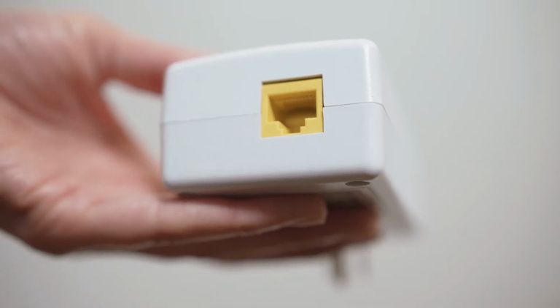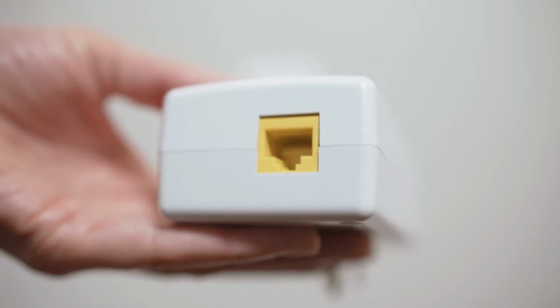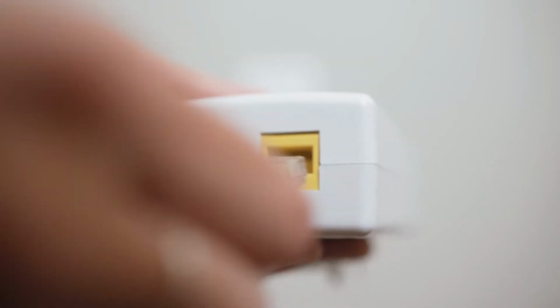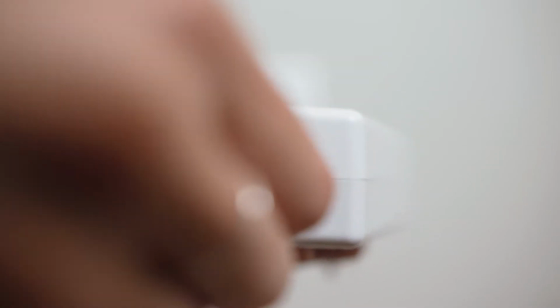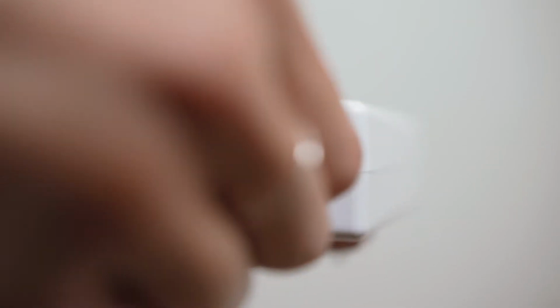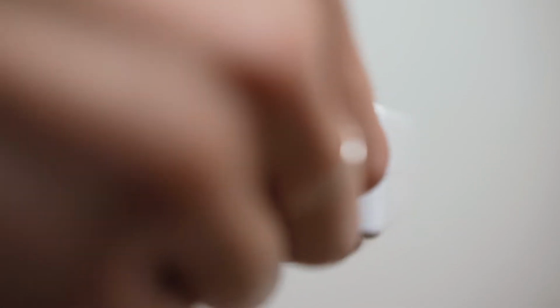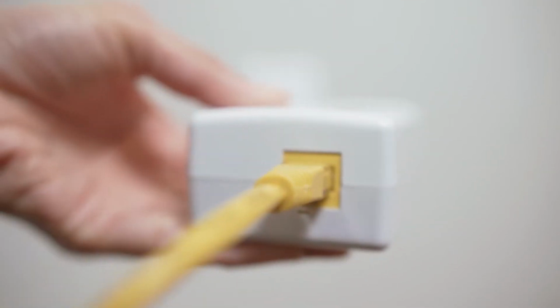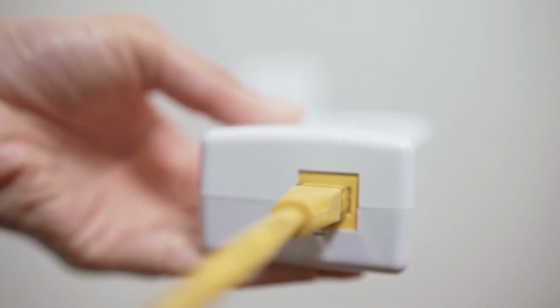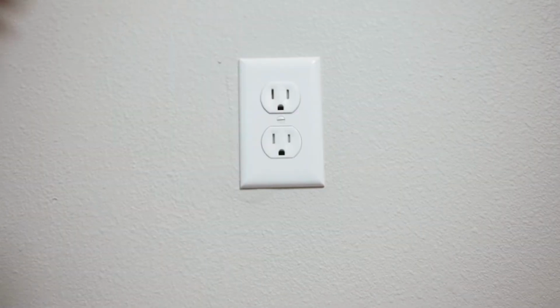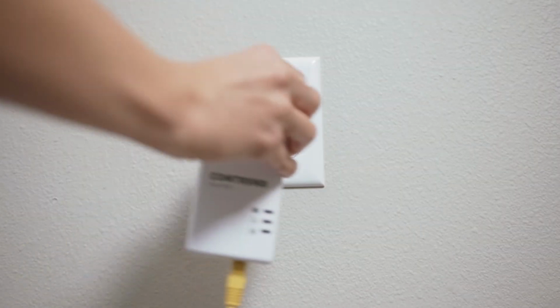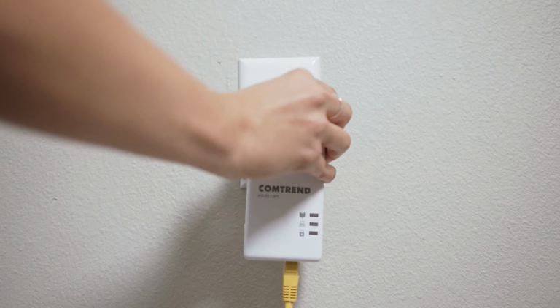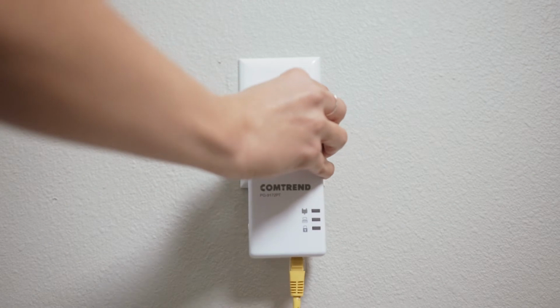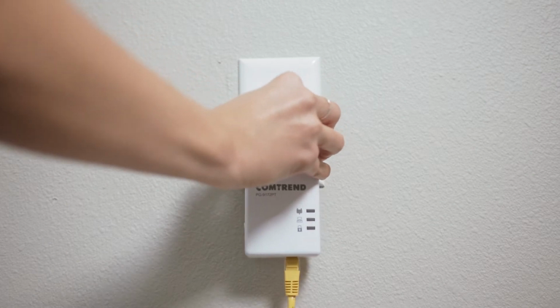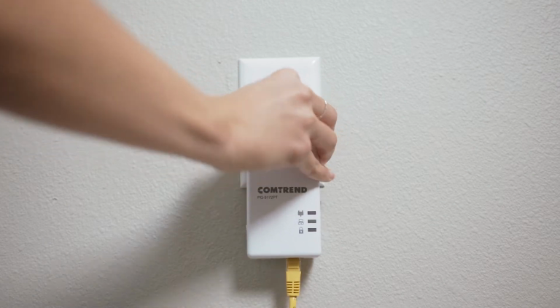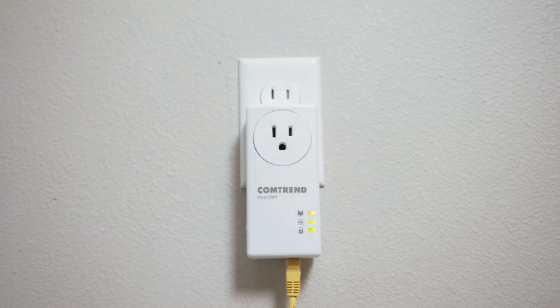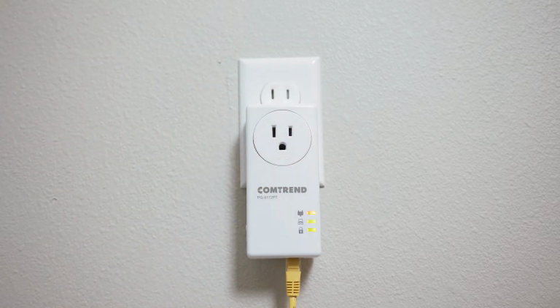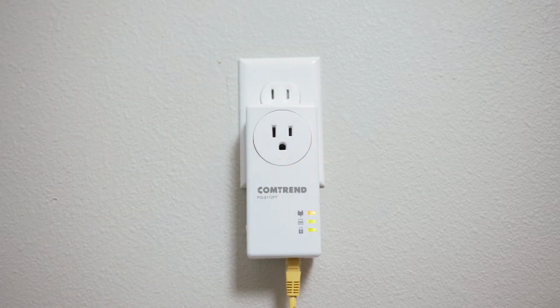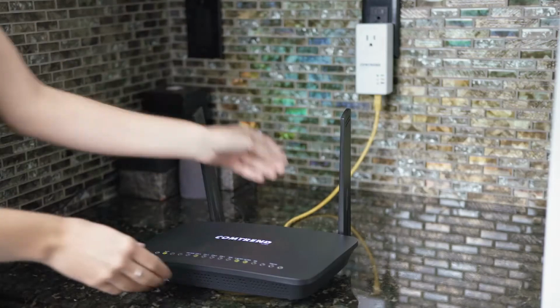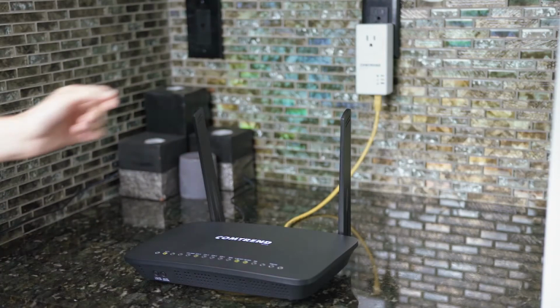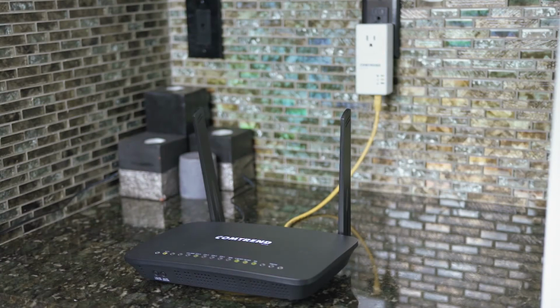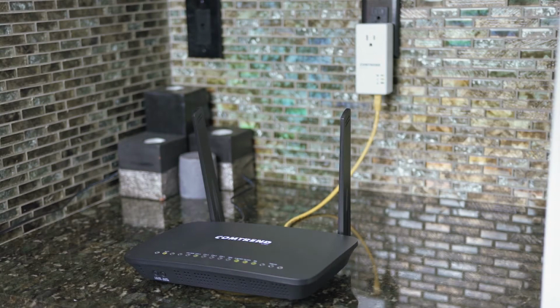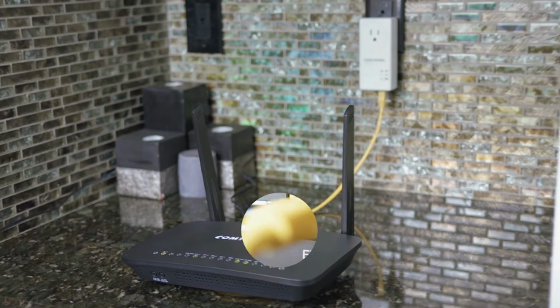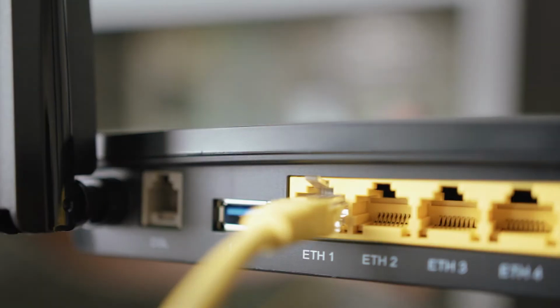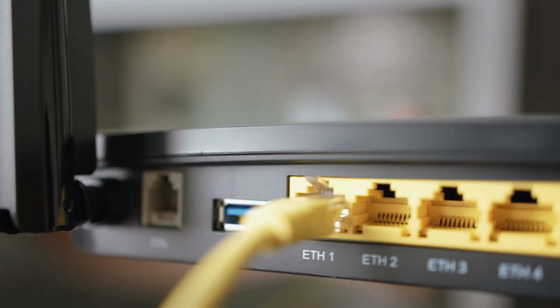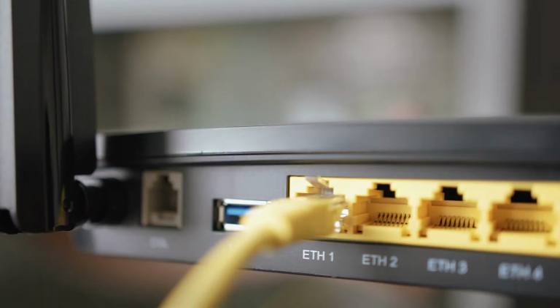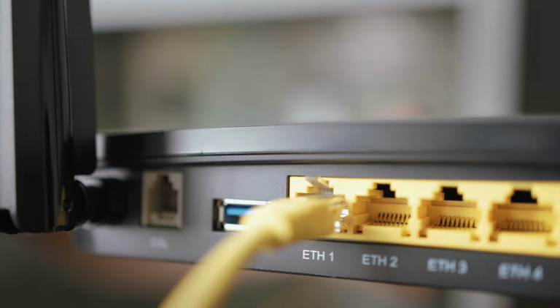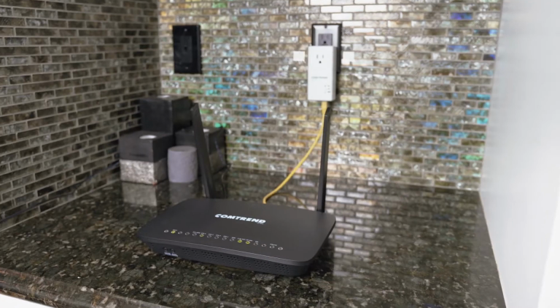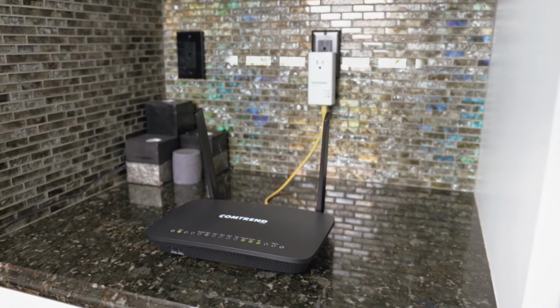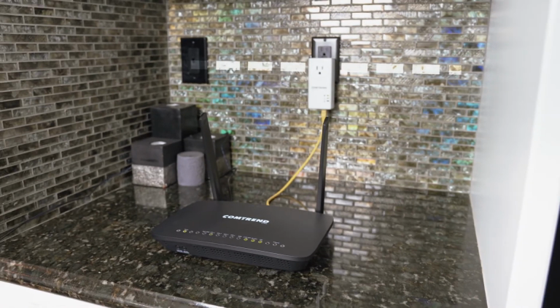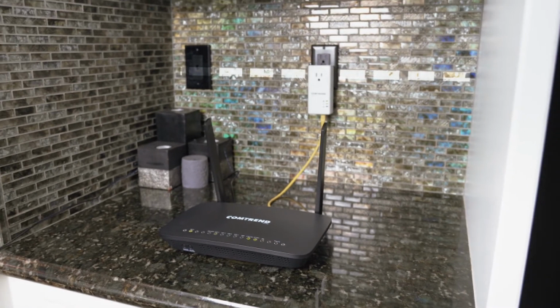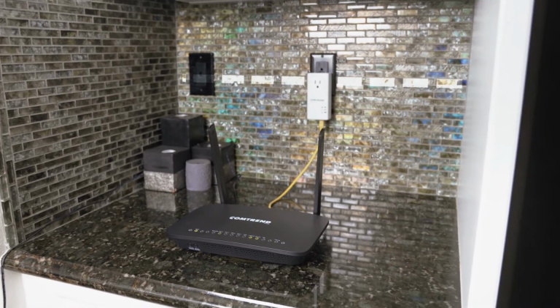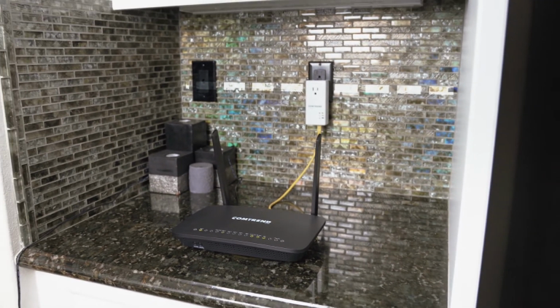It works like this. Plug in one powerline adapter — this one has a pass-through outlet — that connects your router to your home's electrical wiring. Now let's go expand our internet.